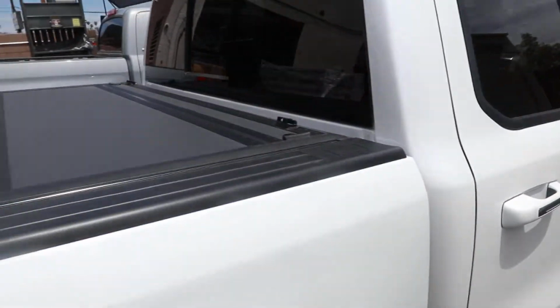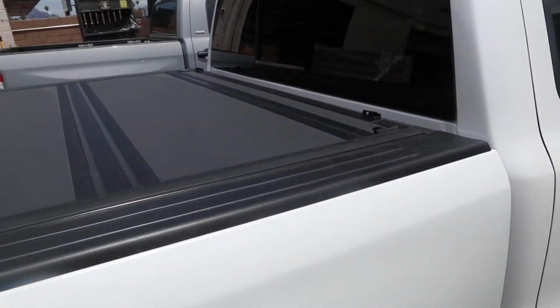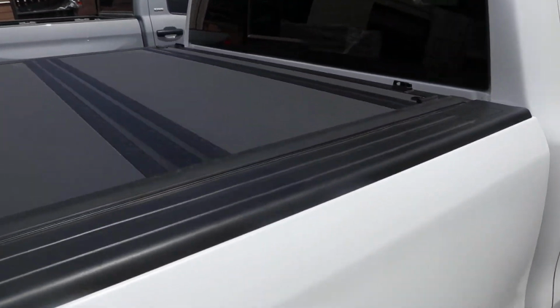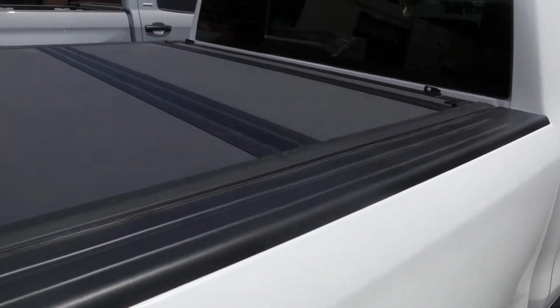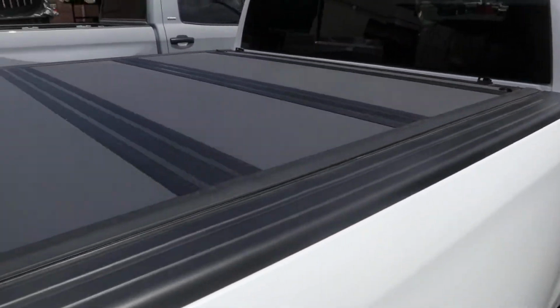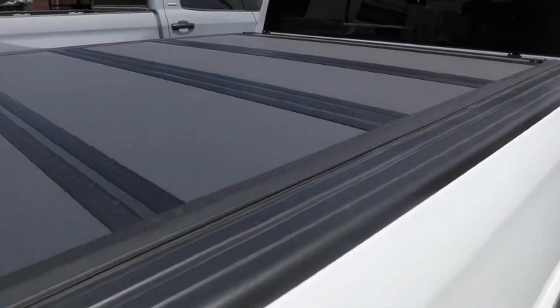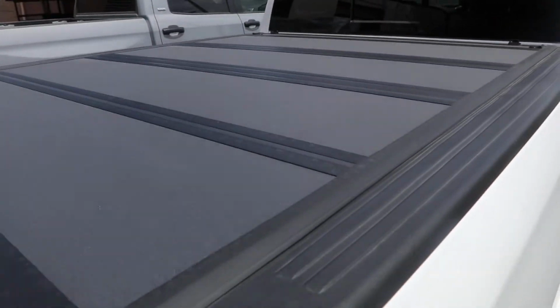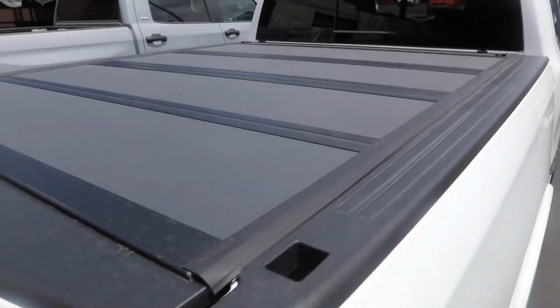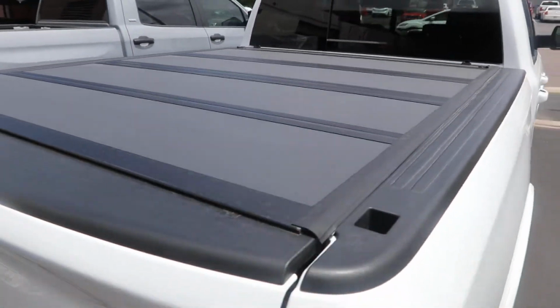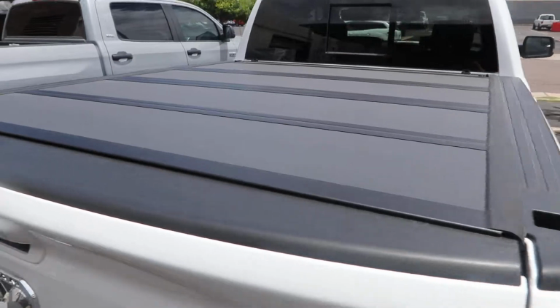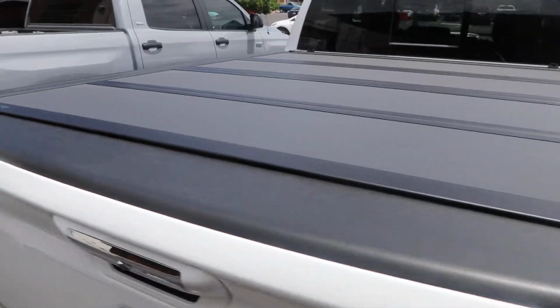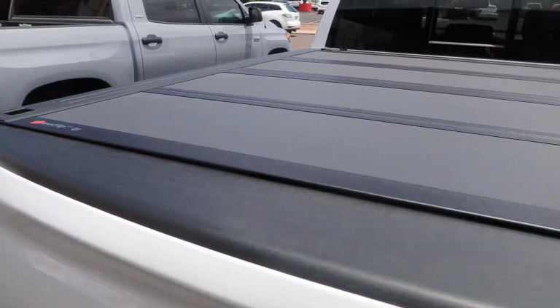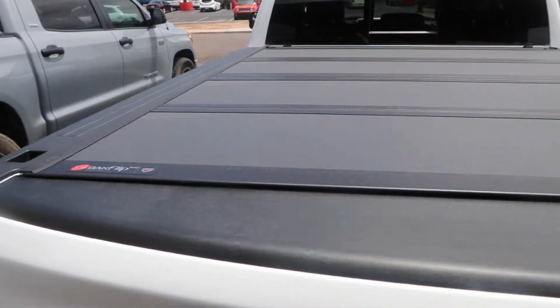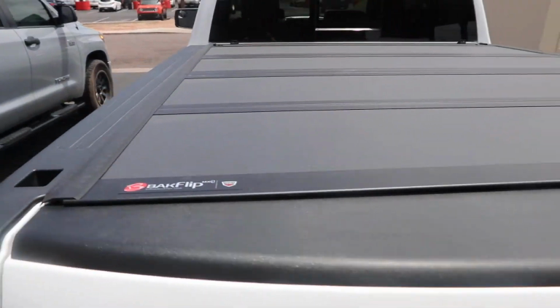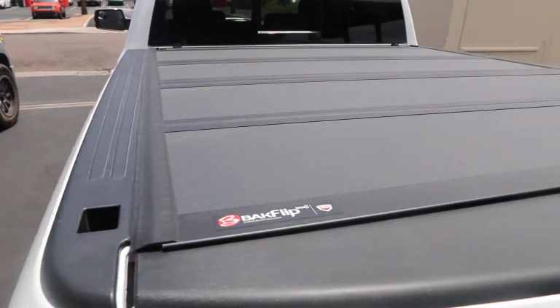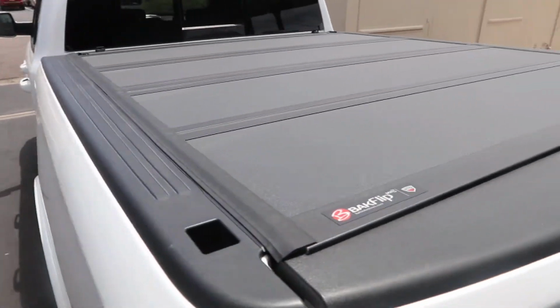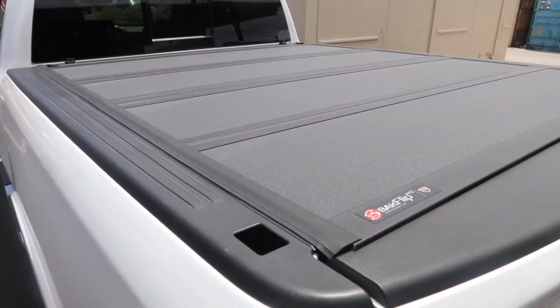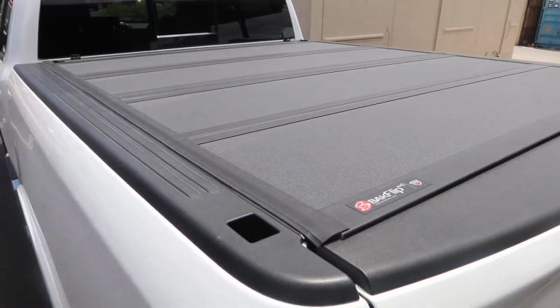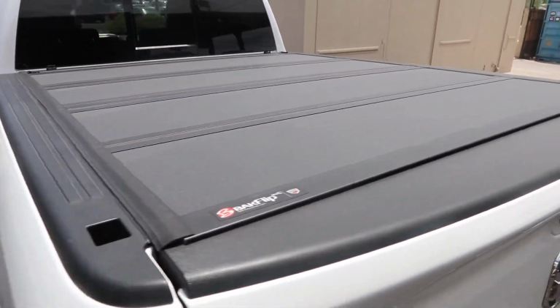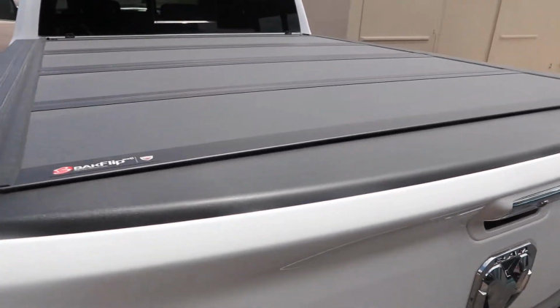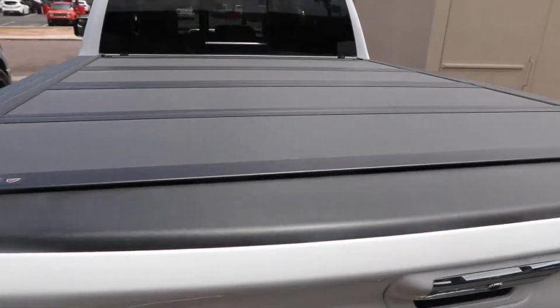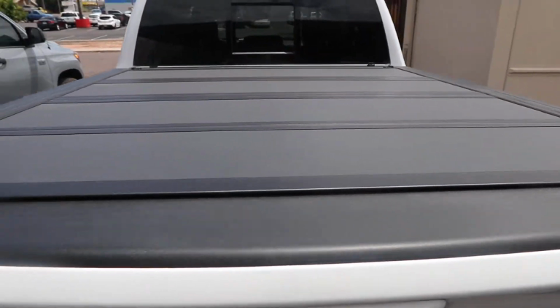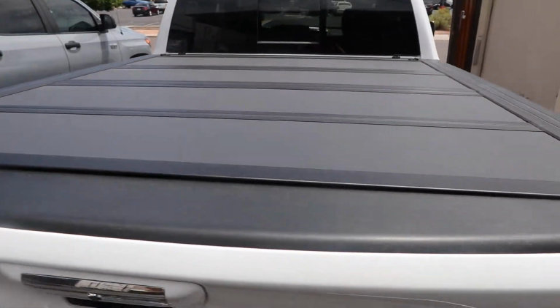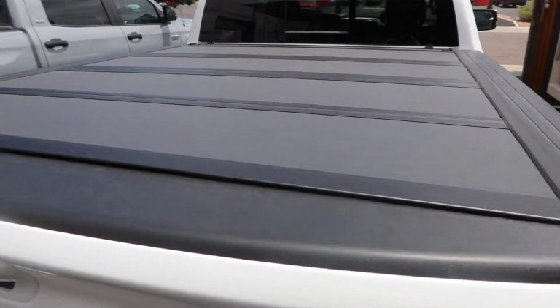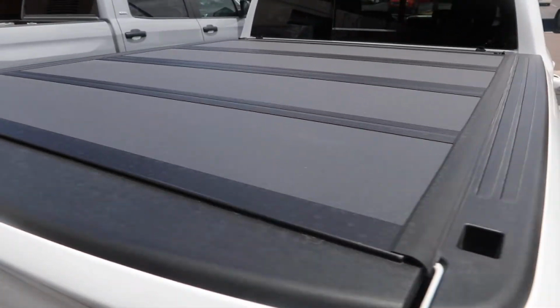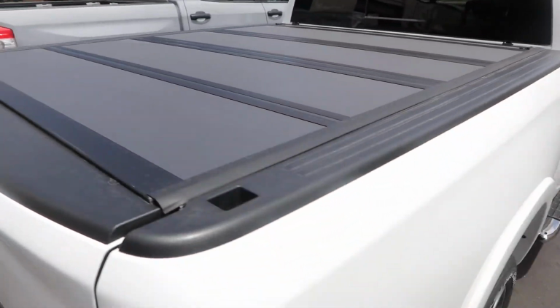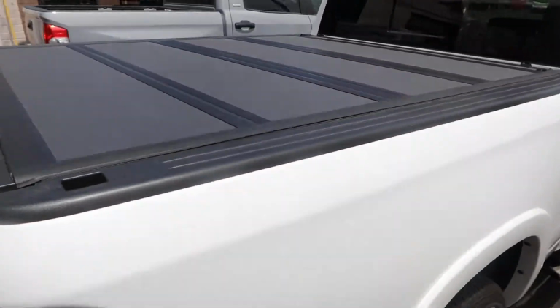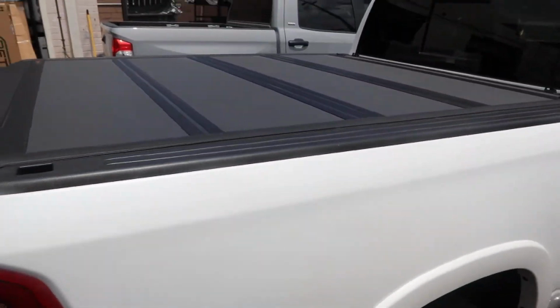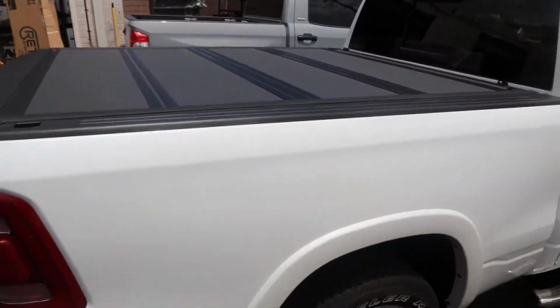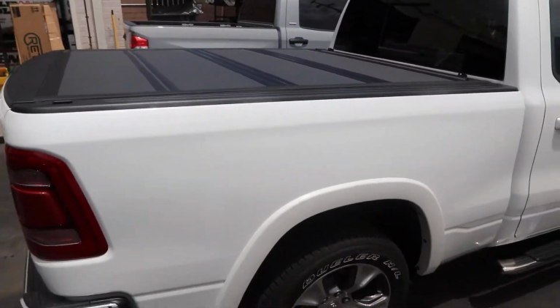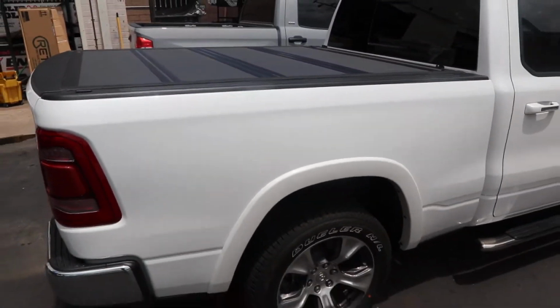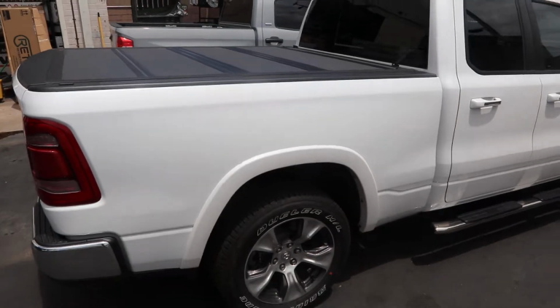We also have that Backflip MX-4, which is that quad folding hard folding cover that flips up all the way to the back window. We have these 2019 Ram truck accessories in stock today at Truck Access Plus.